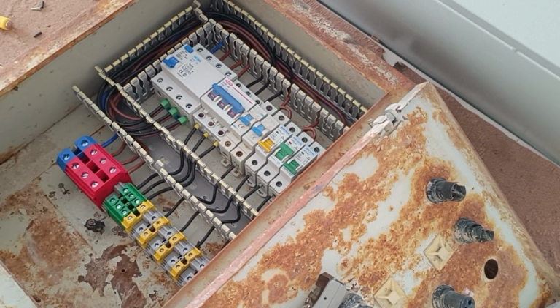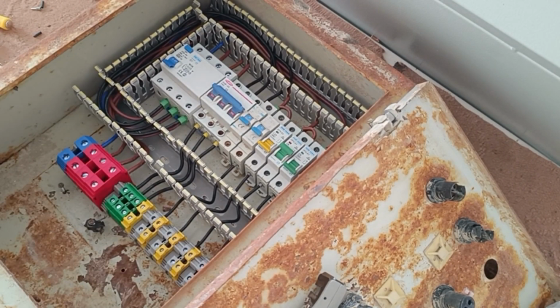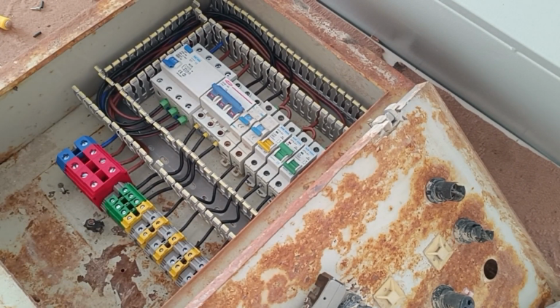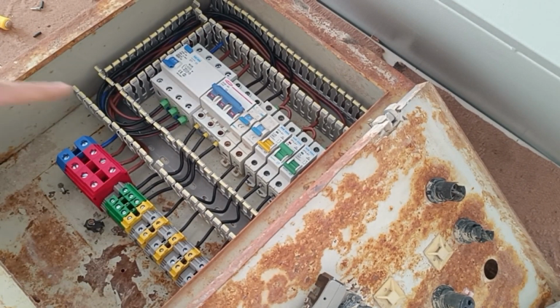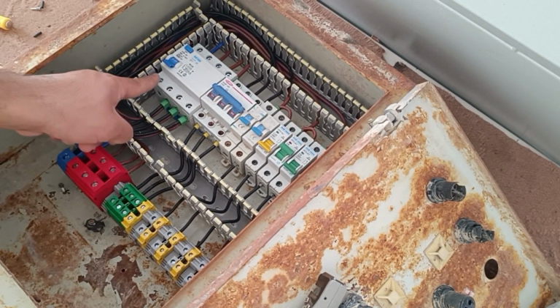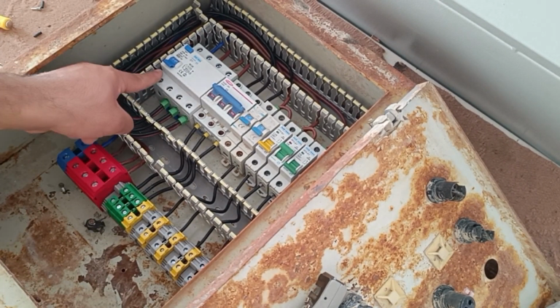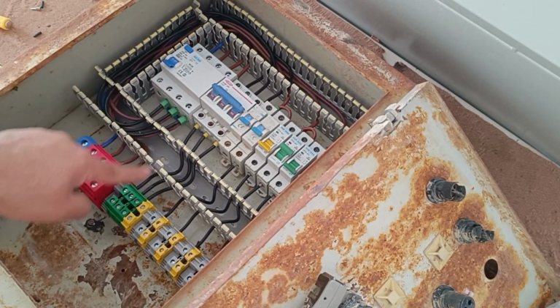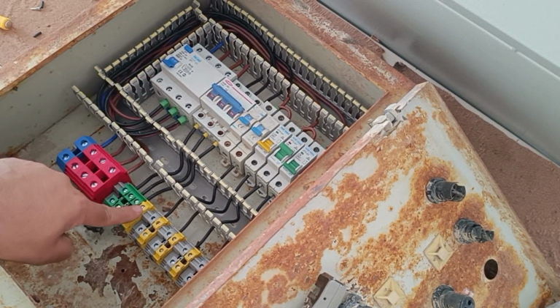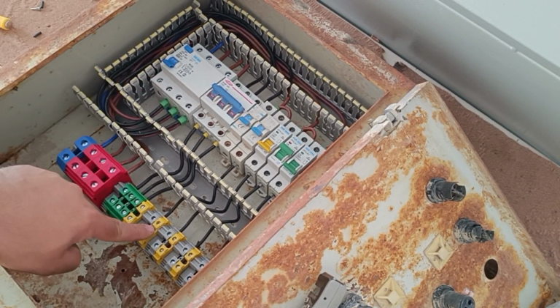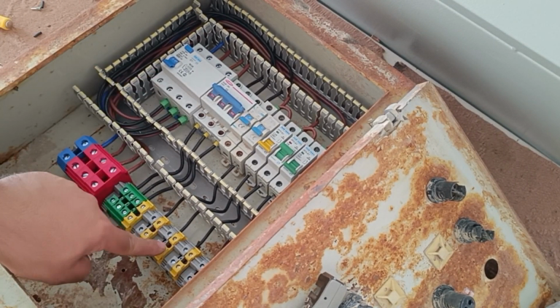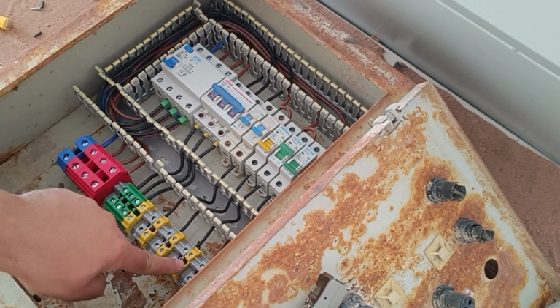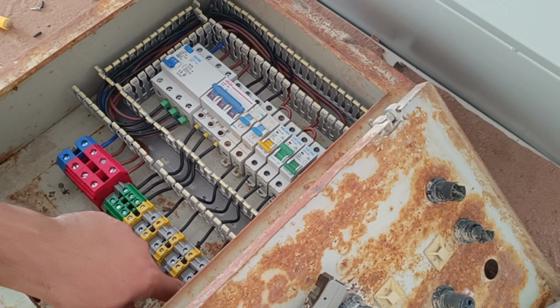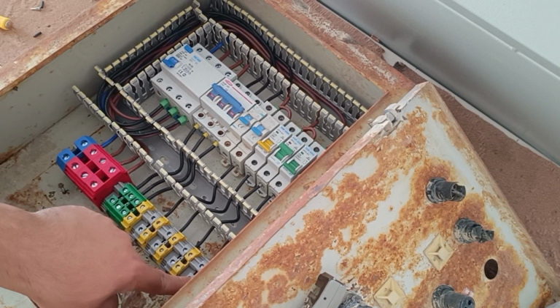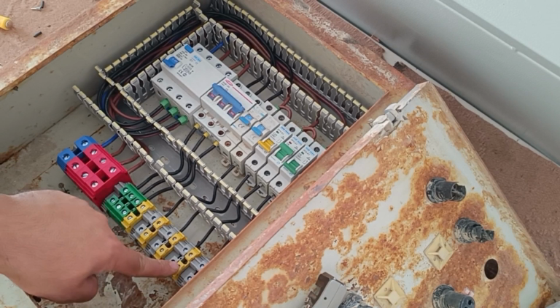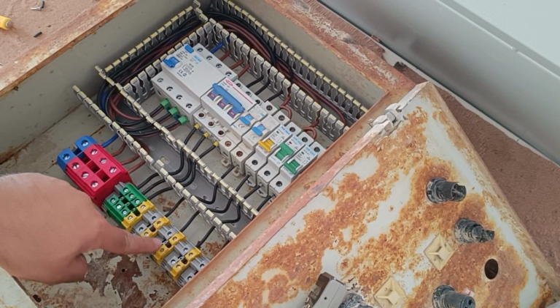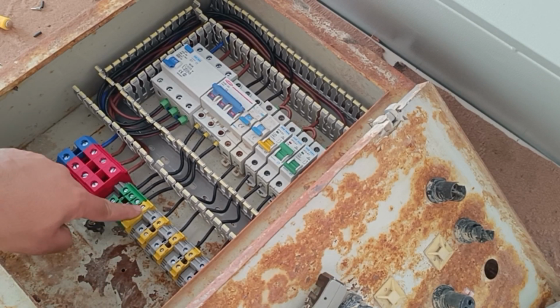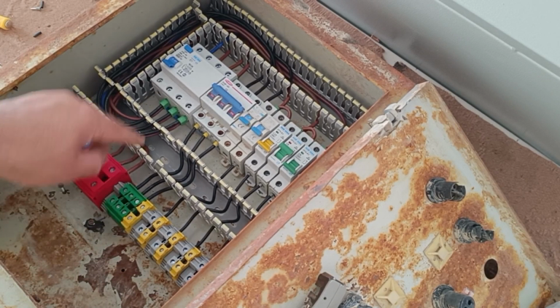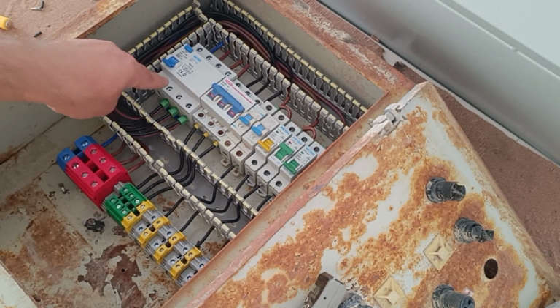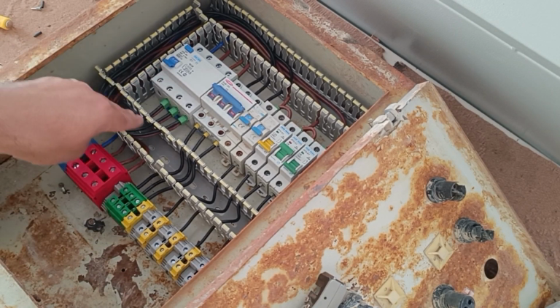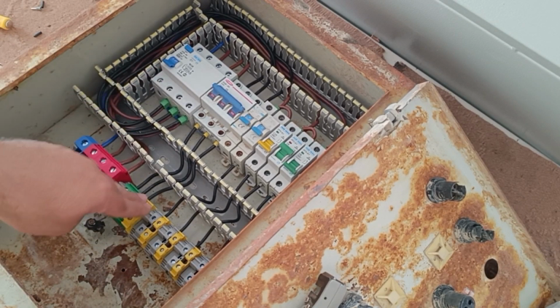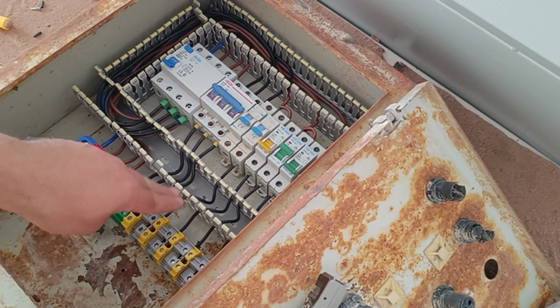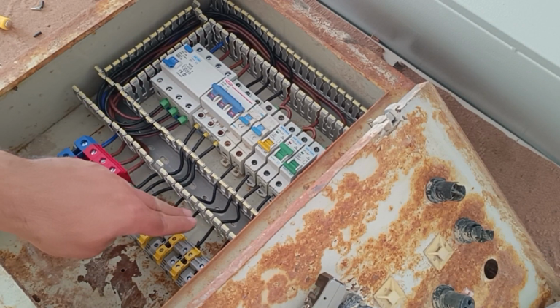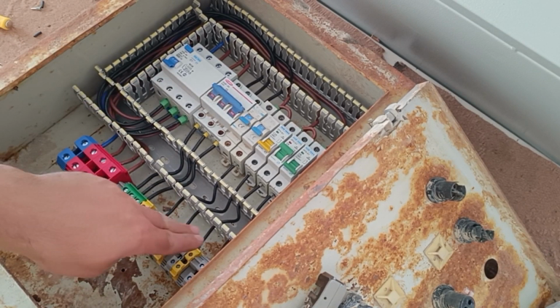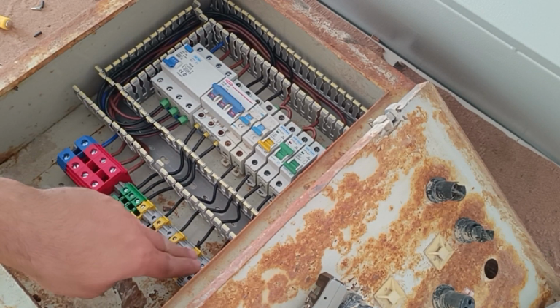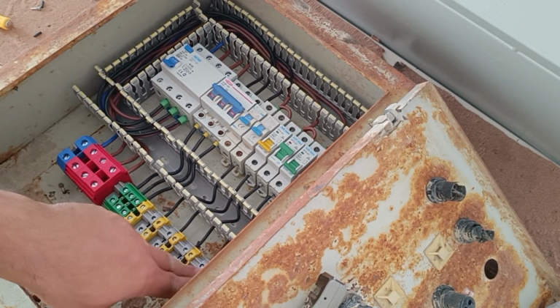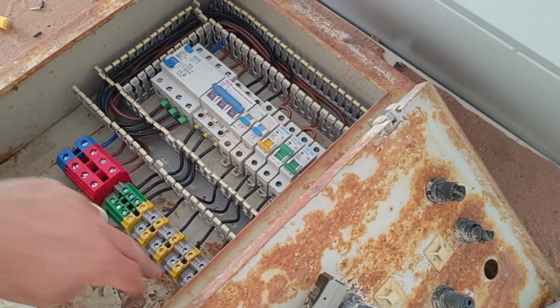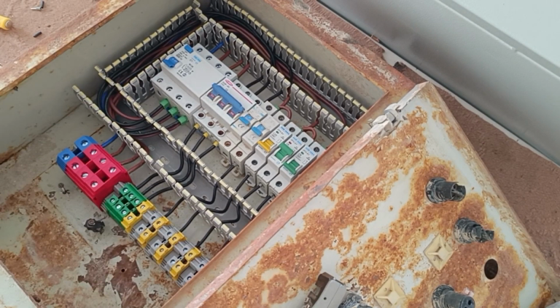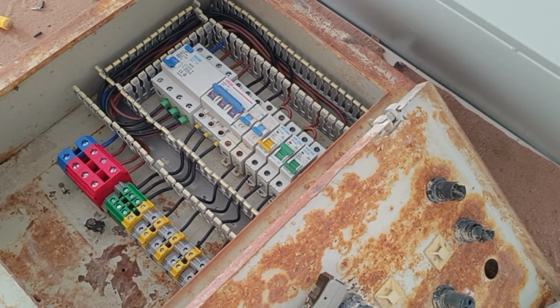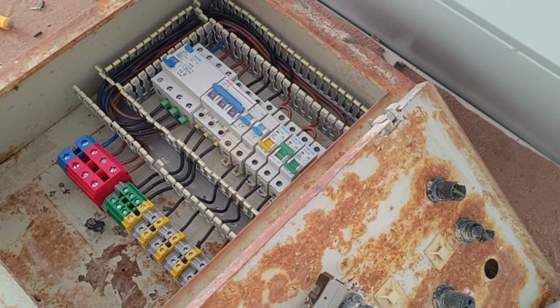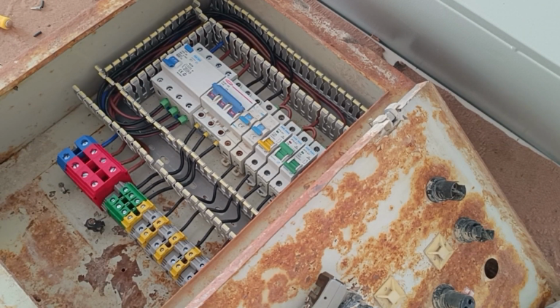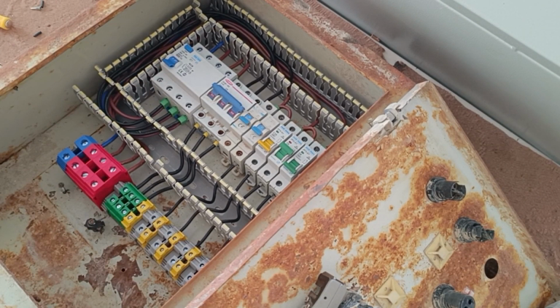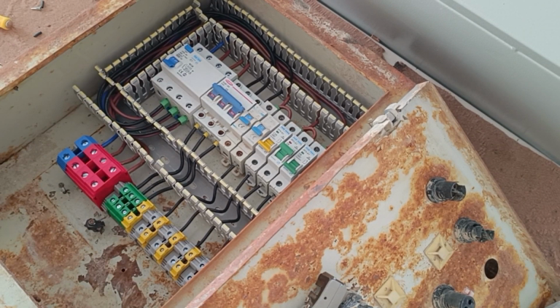All single-phase outputs need a neutral wire. So we connect the output of the RCCB switch to the yellow terminals.